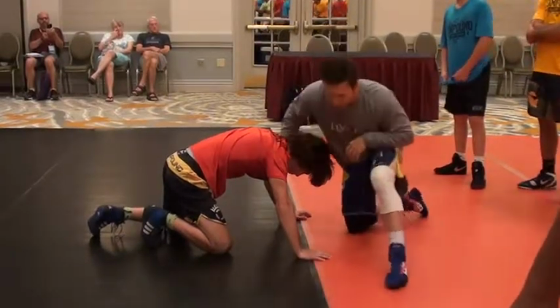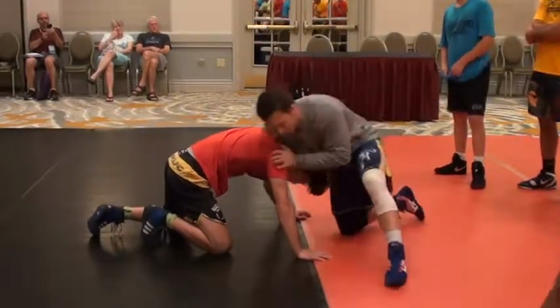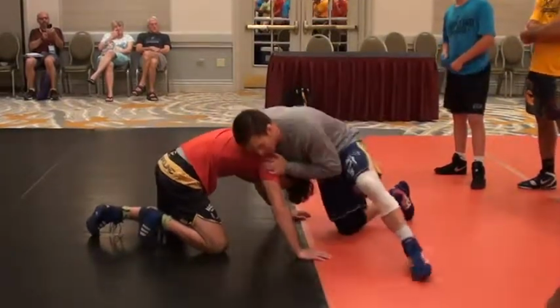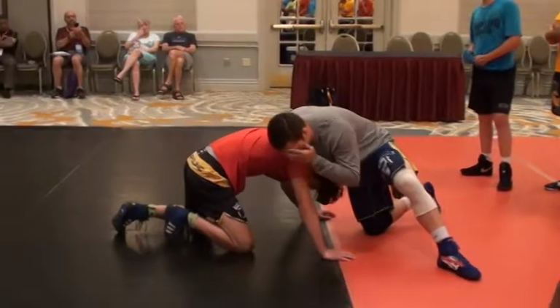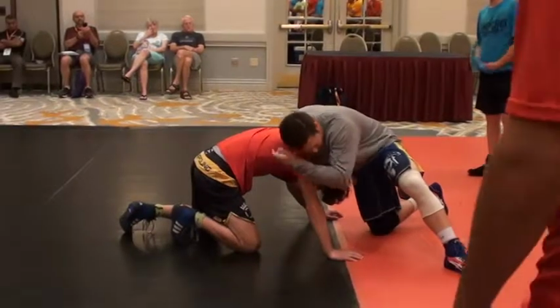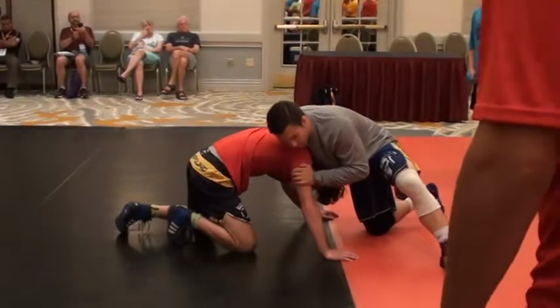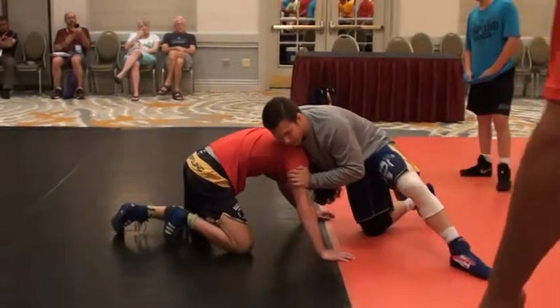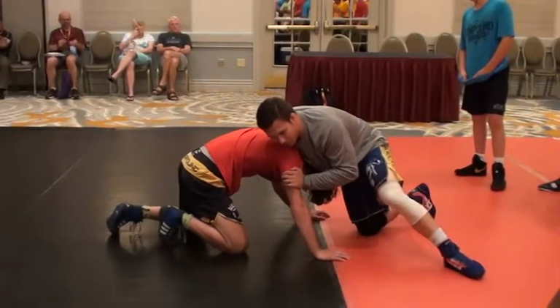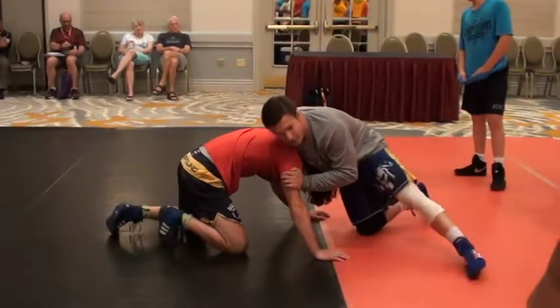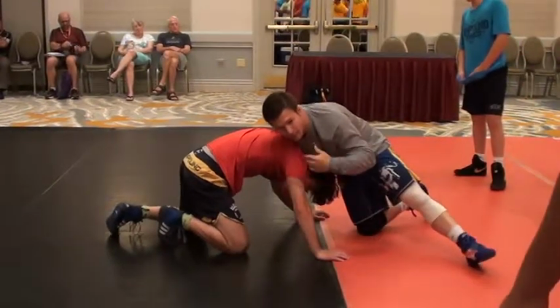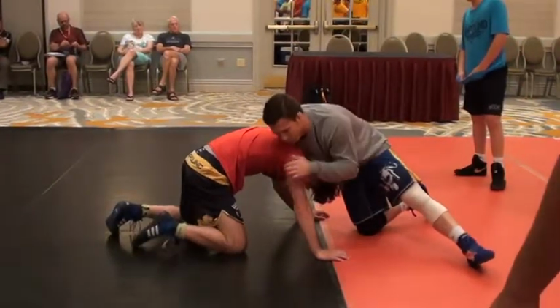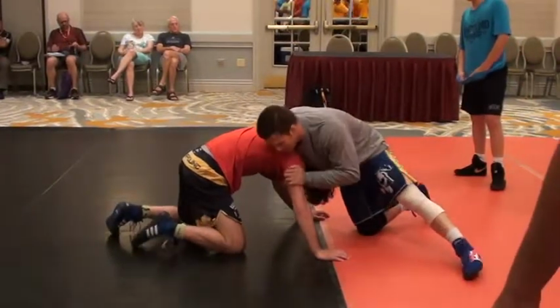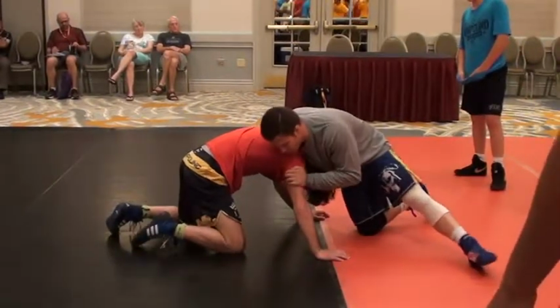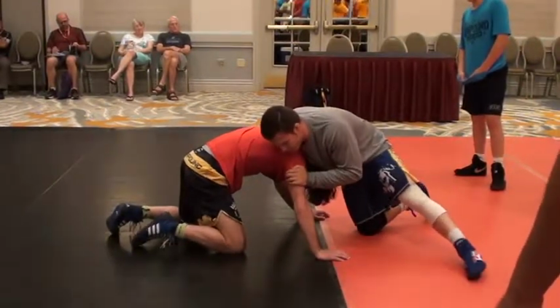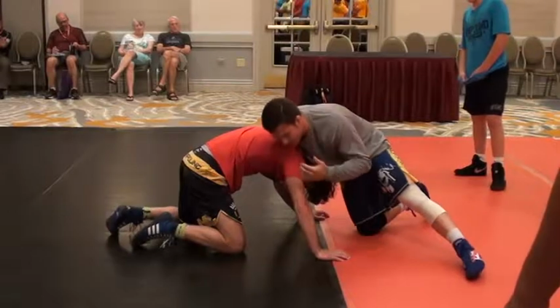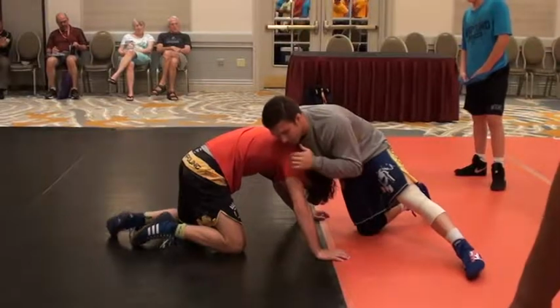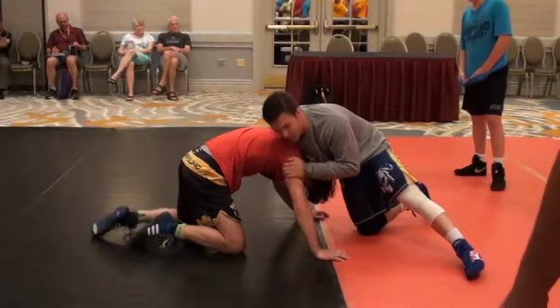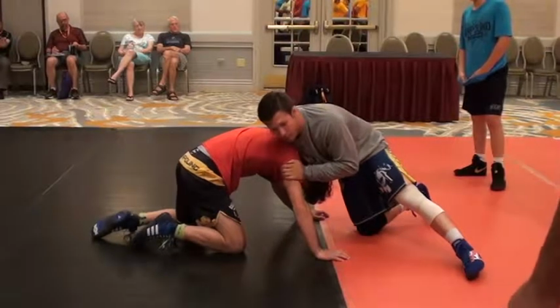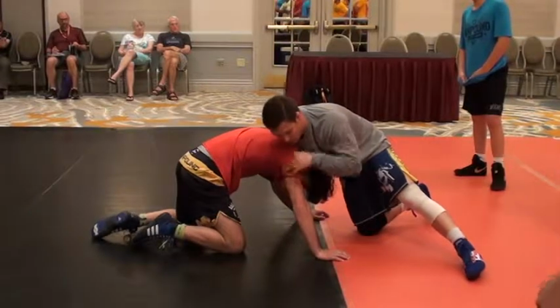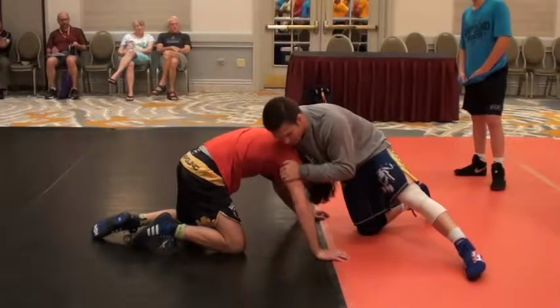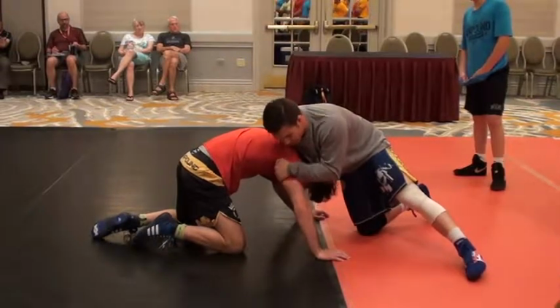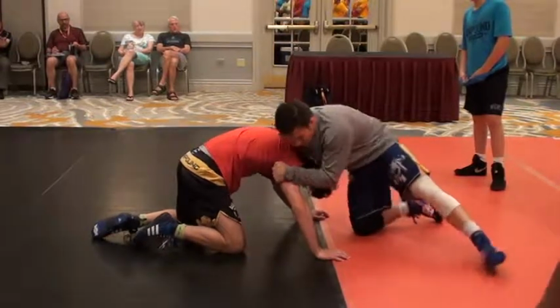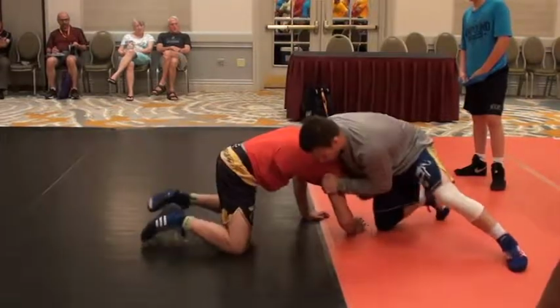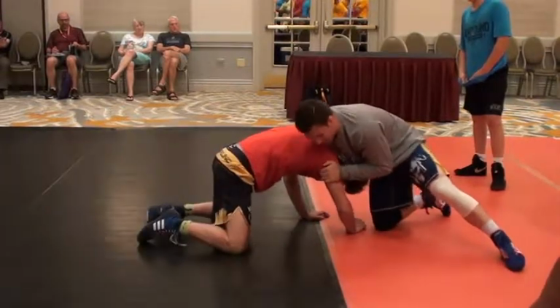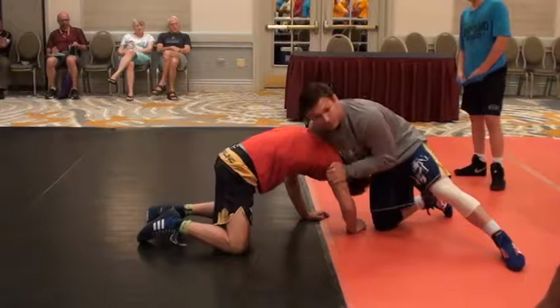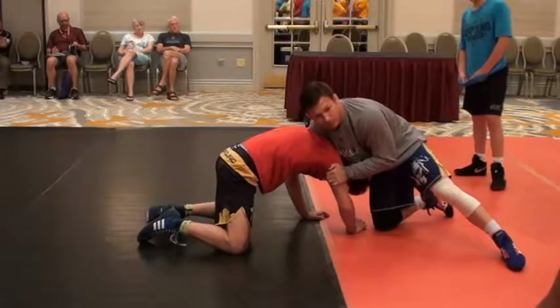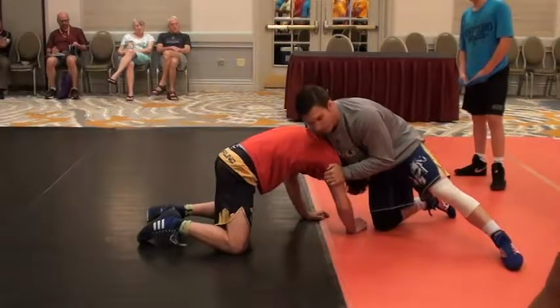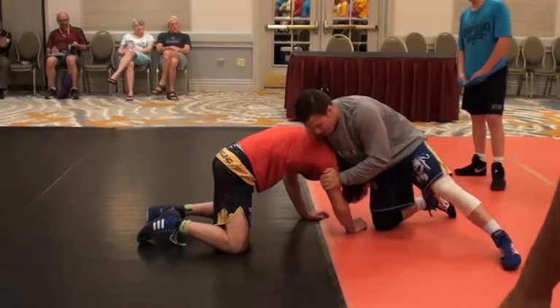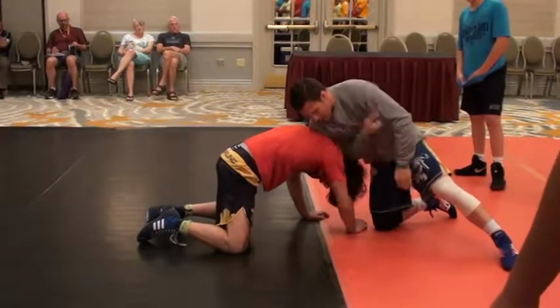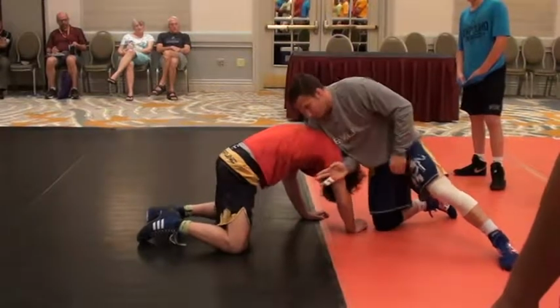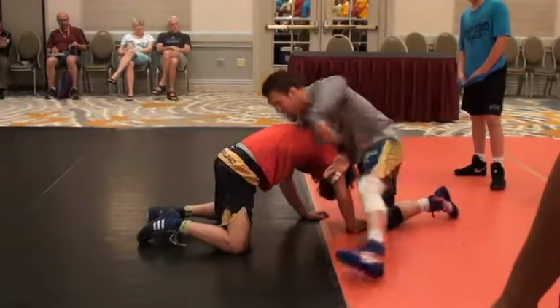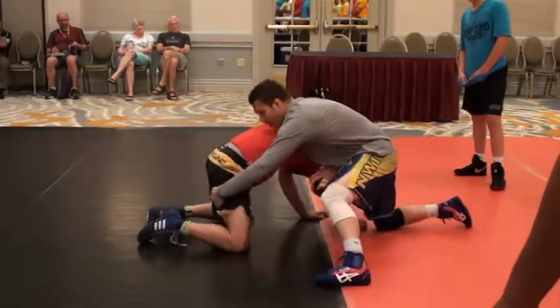Something we've really been implementing at BVU and with our regional training center guys — the Northwest Iowa Regional Training Center — is tug, knife, hook. Essentially we're going to tug to get weight on his hands, then knife, then hook.